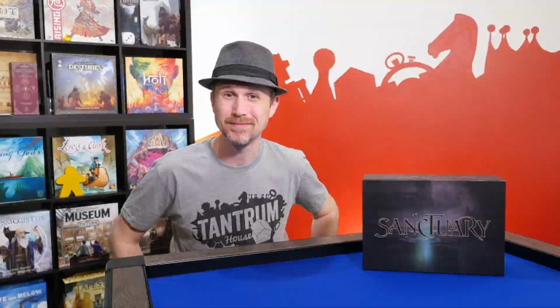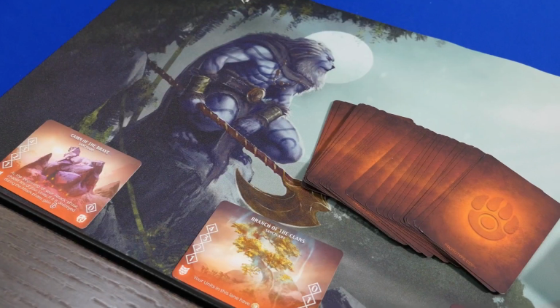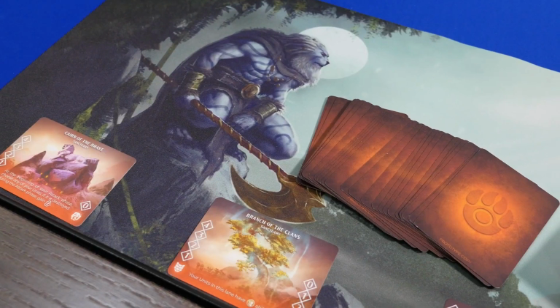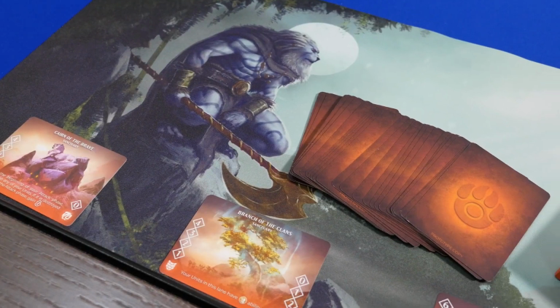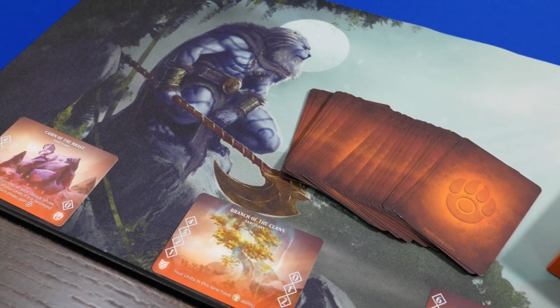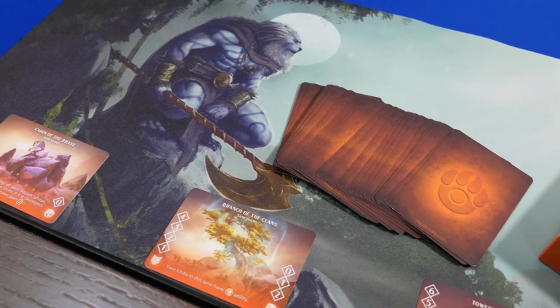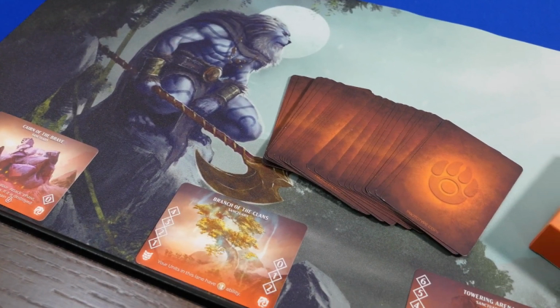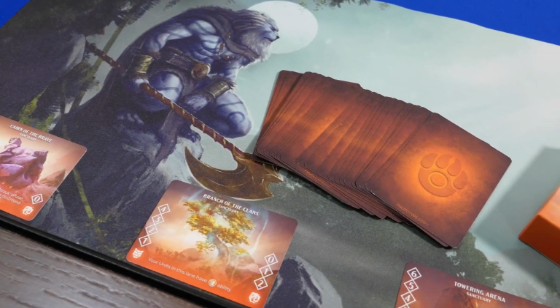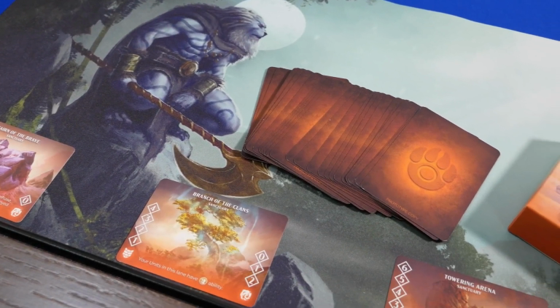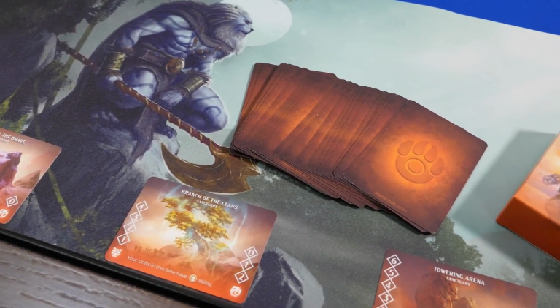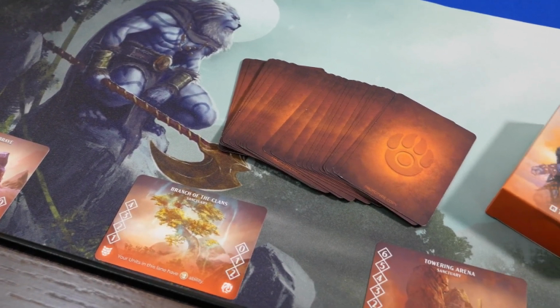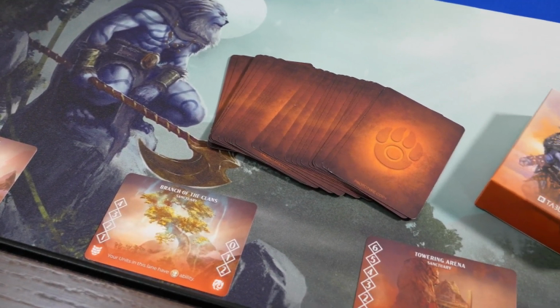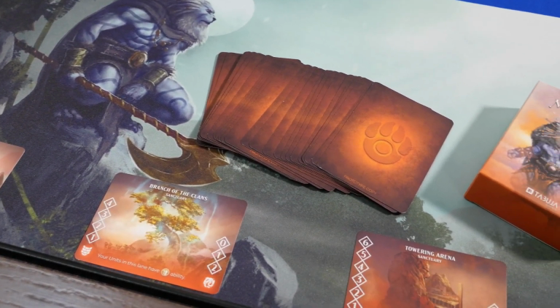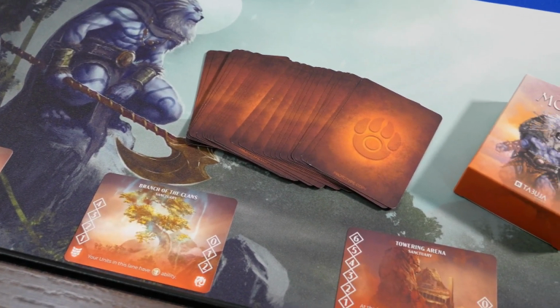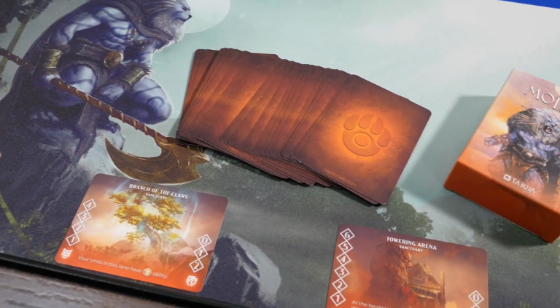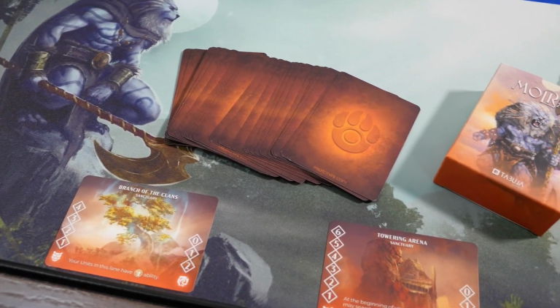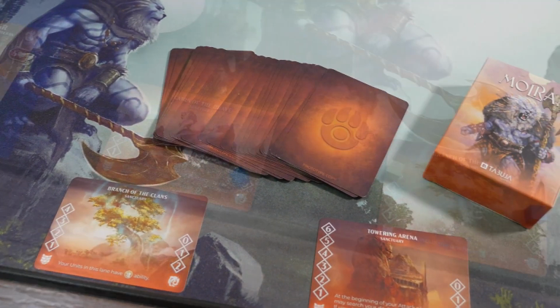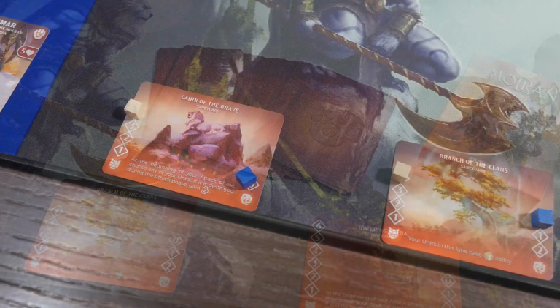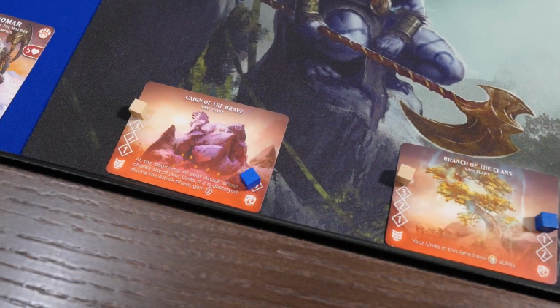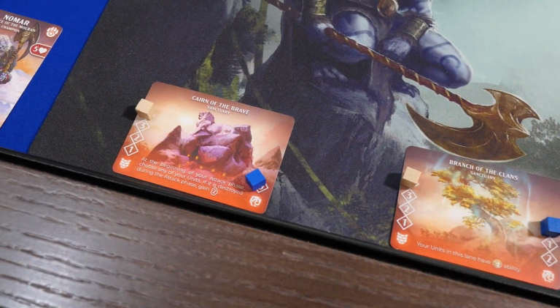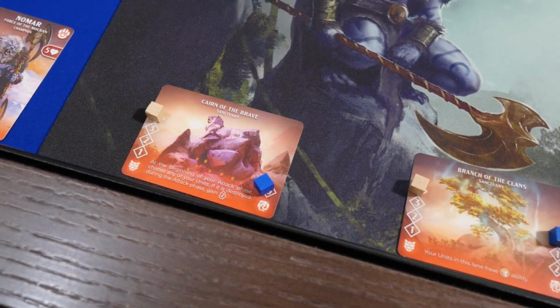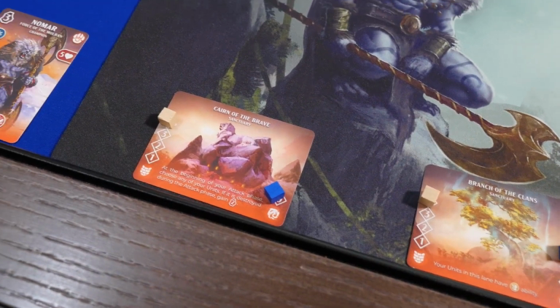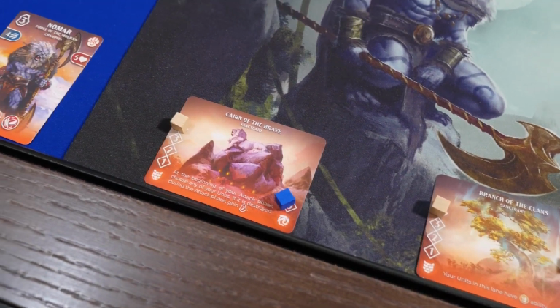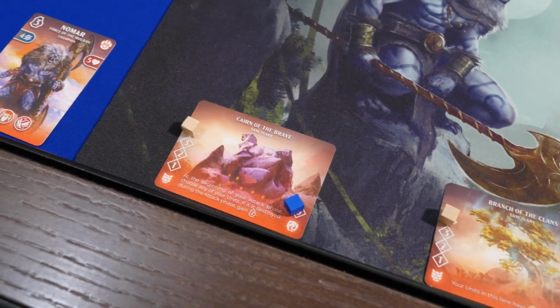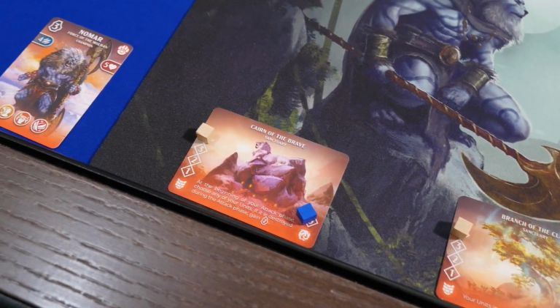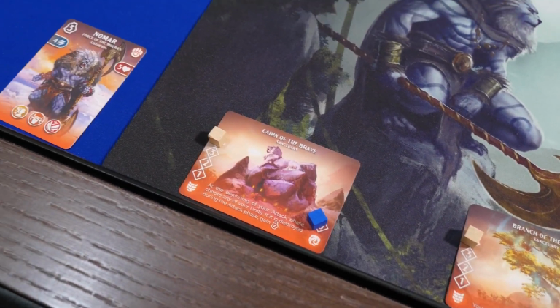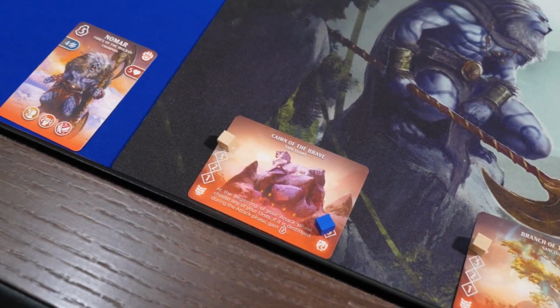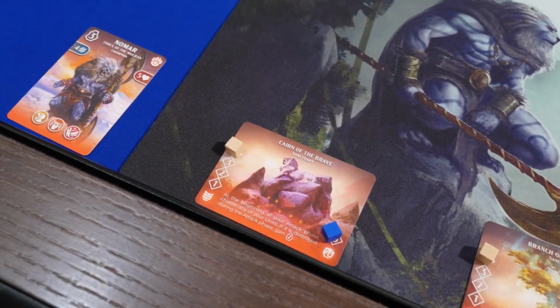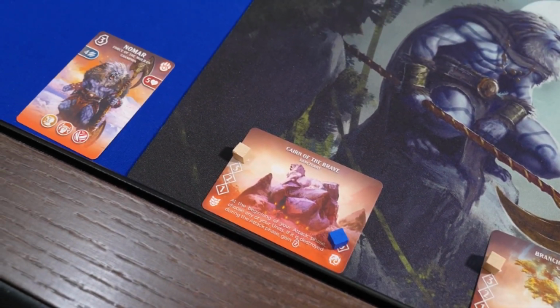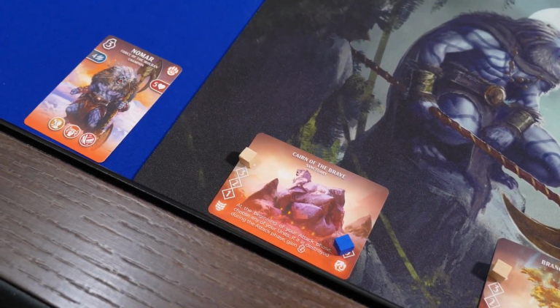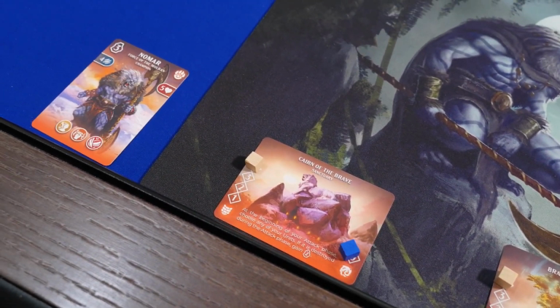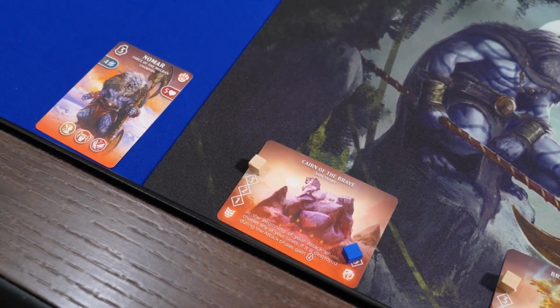At the beginning of the game, players choose a faction to play and place out their four Sanctuaries. They'll place Splendor and Aegis on their tracks, and each player has a Champion card too.